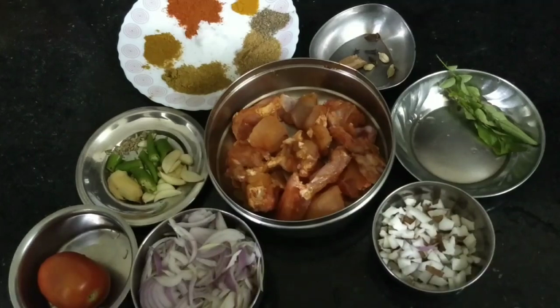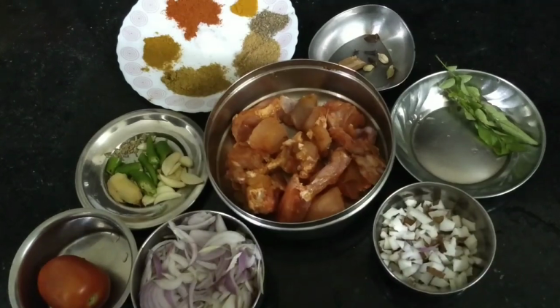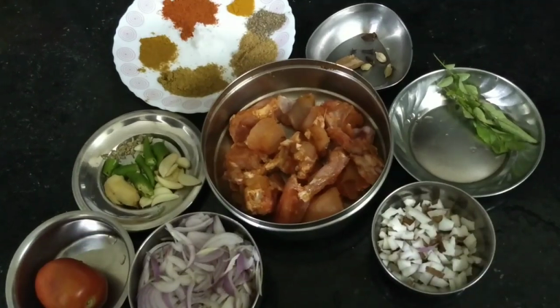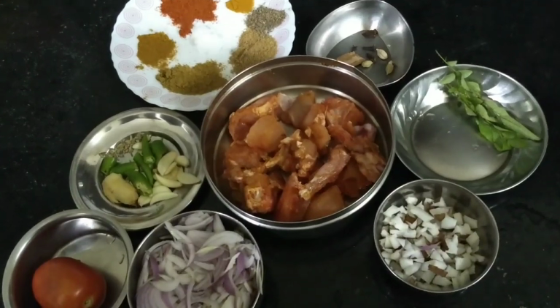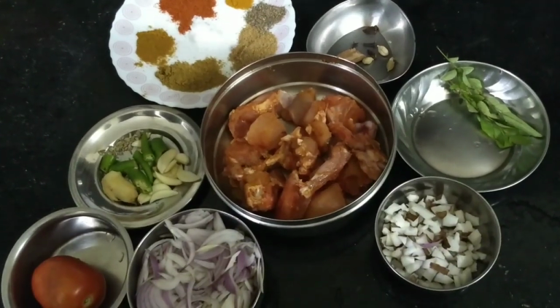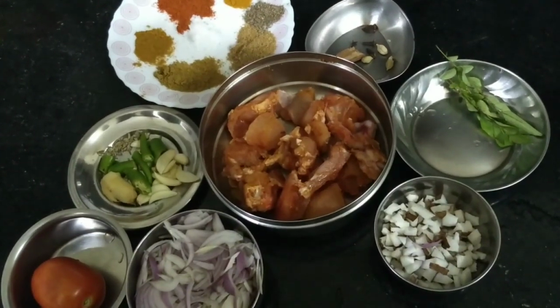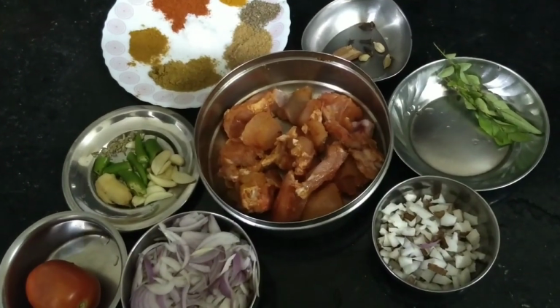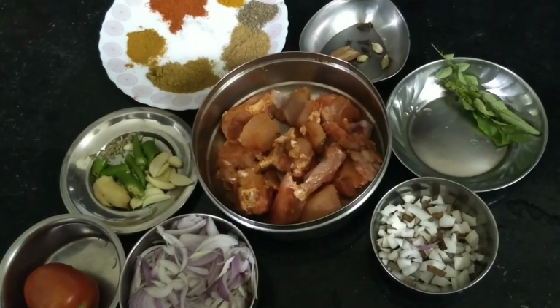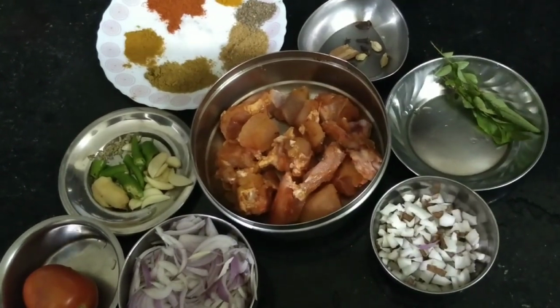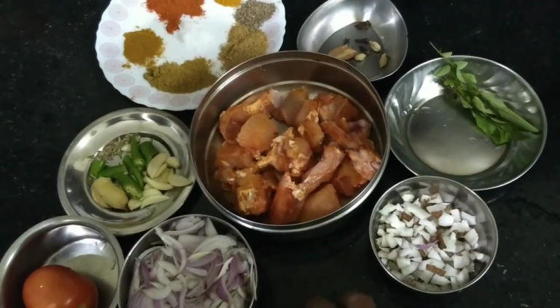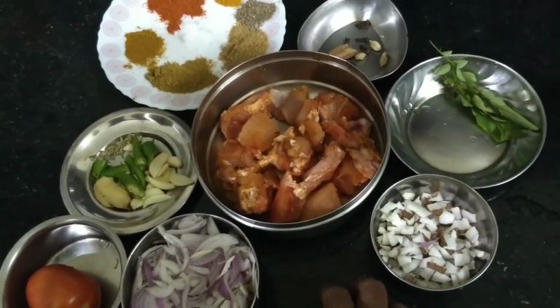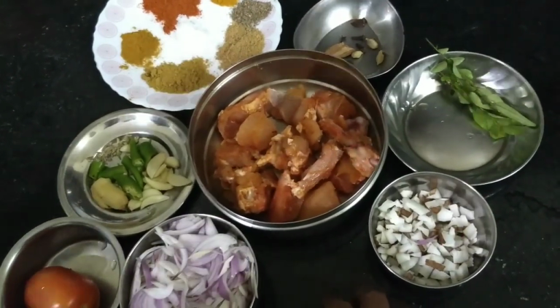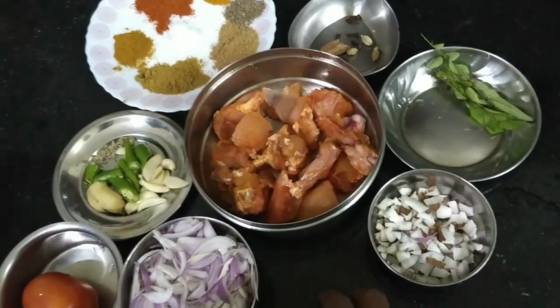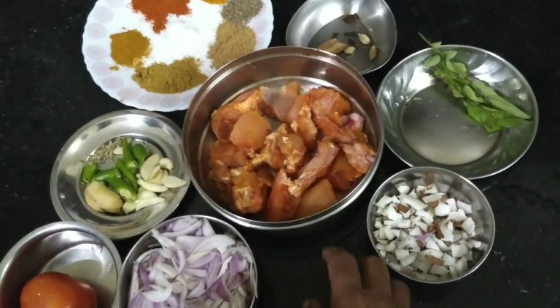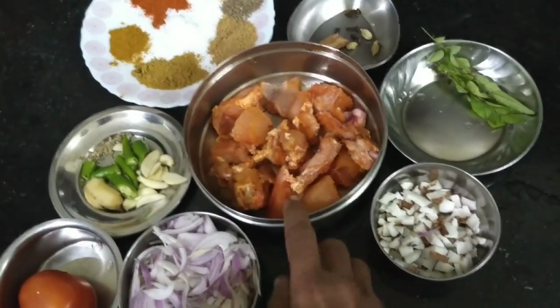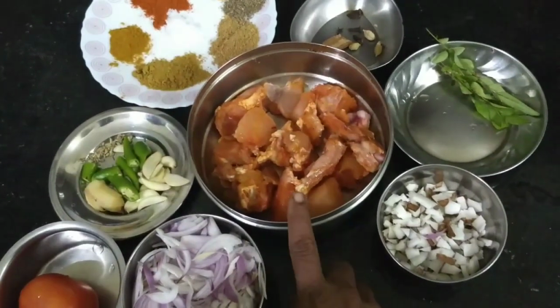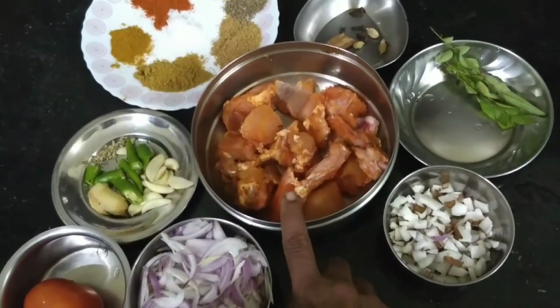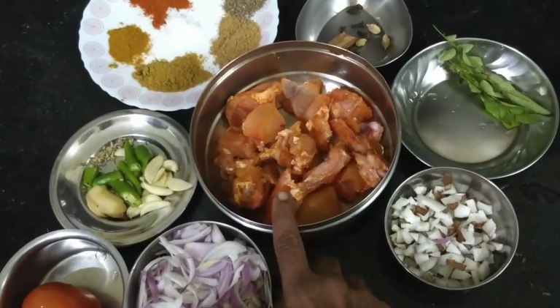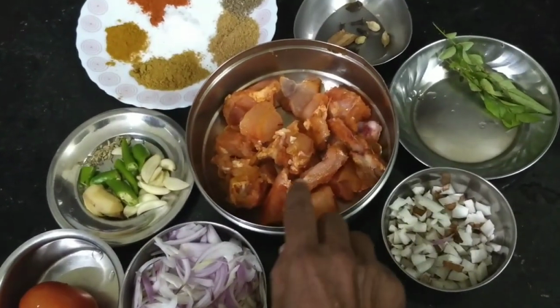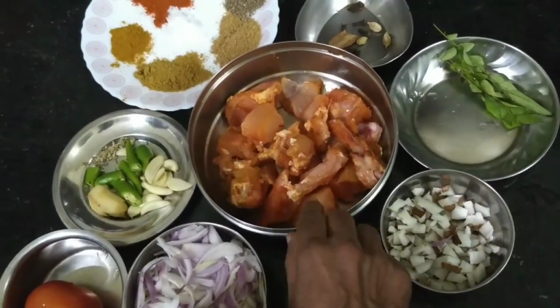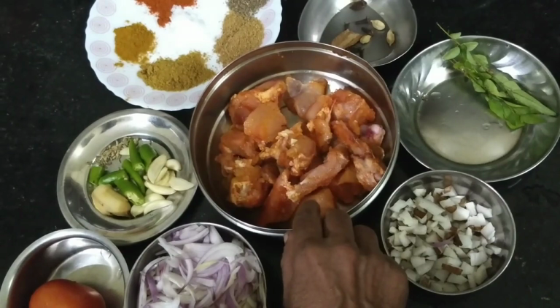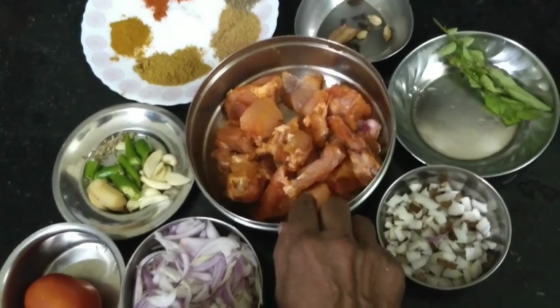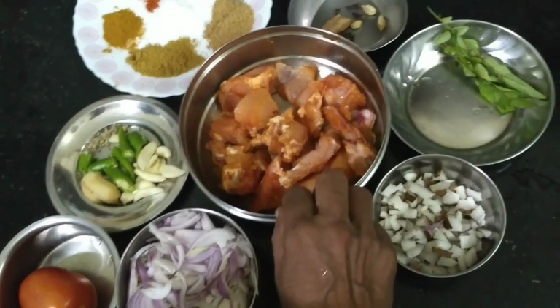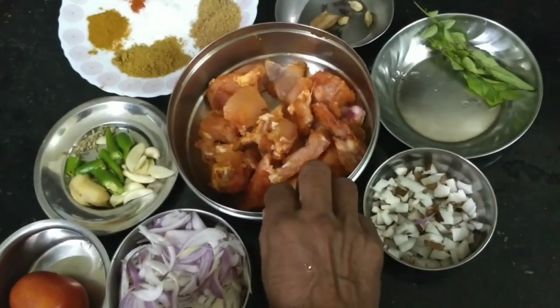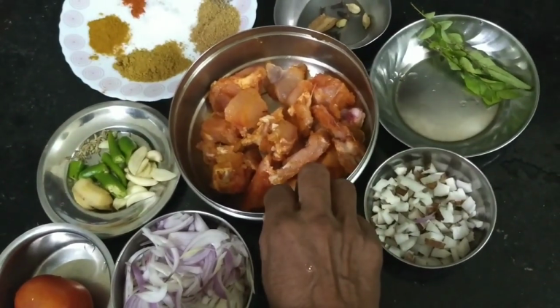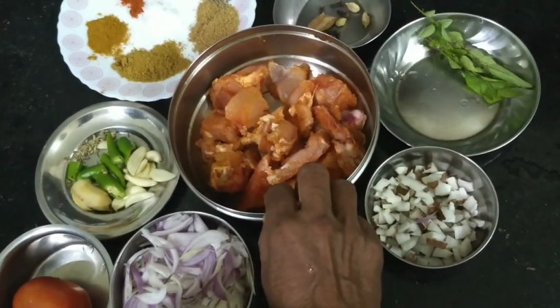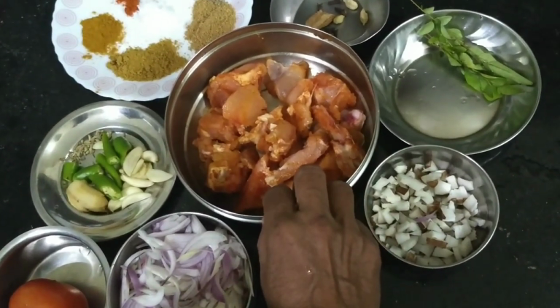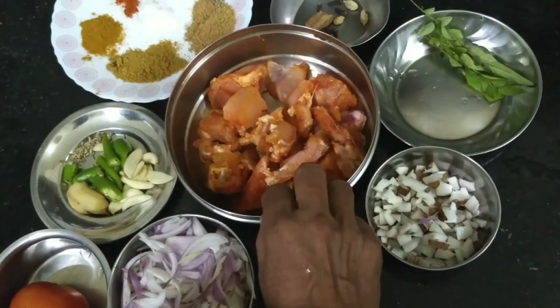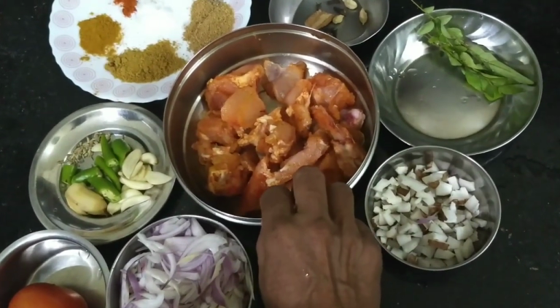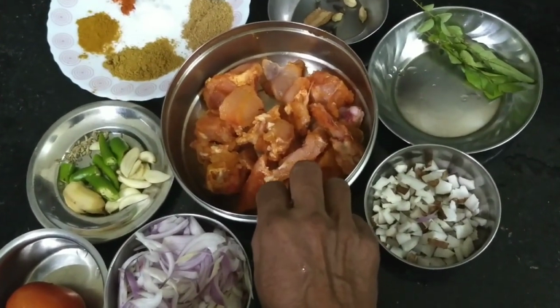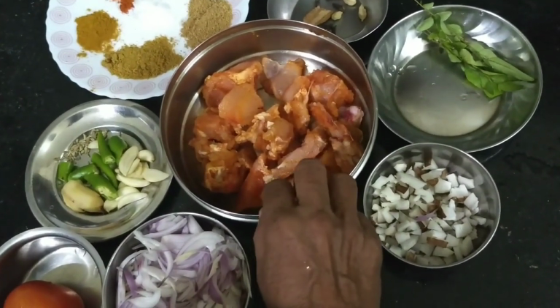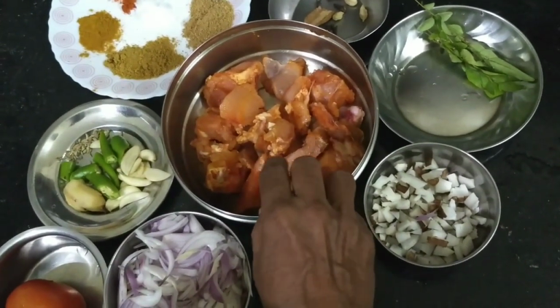I want to make a chicken fry. I'll add a chicken — one kilo of chicken.